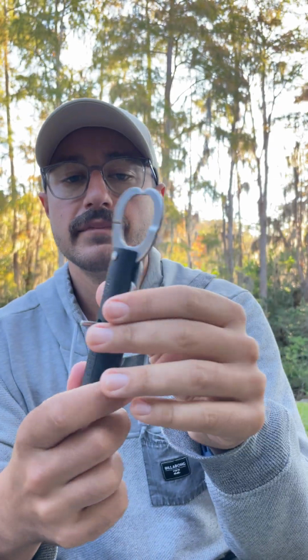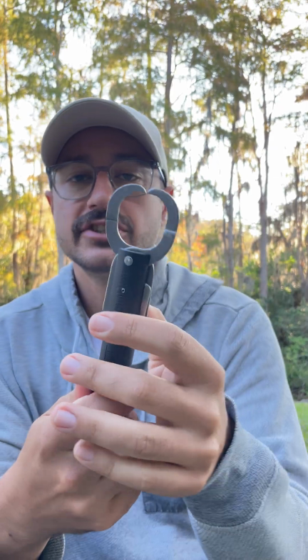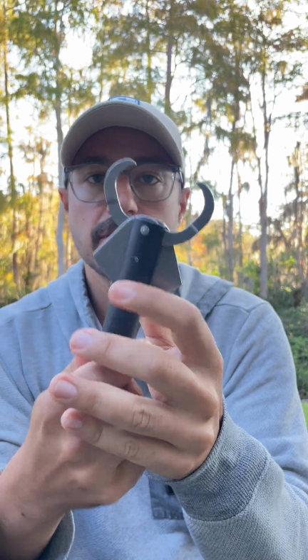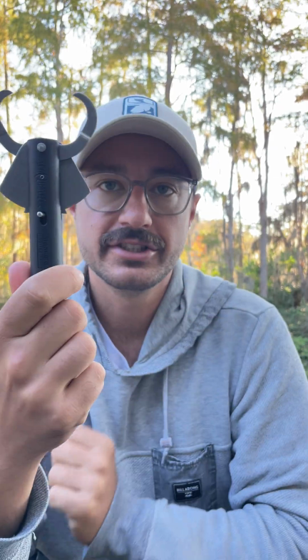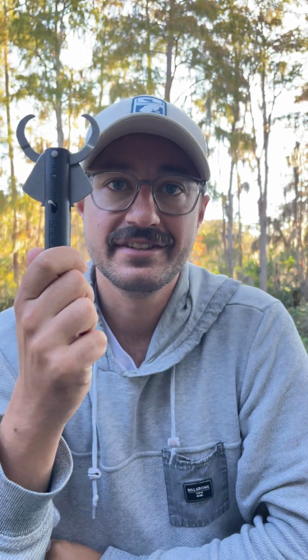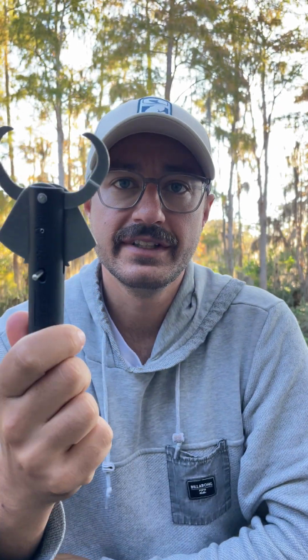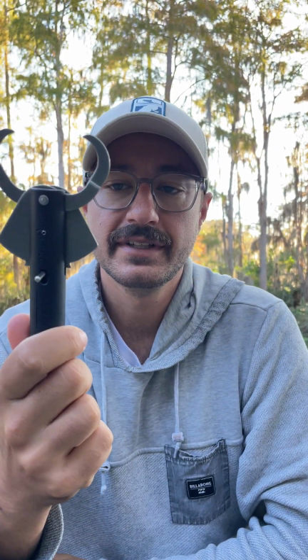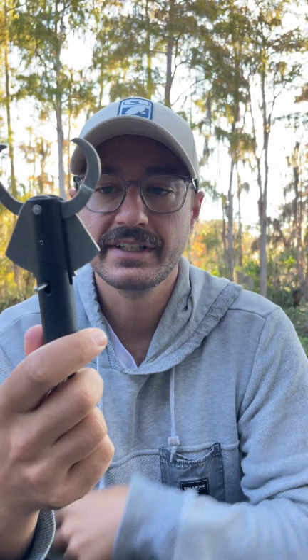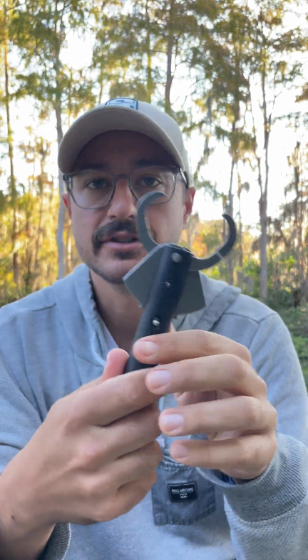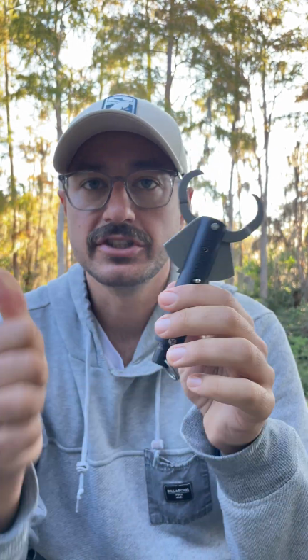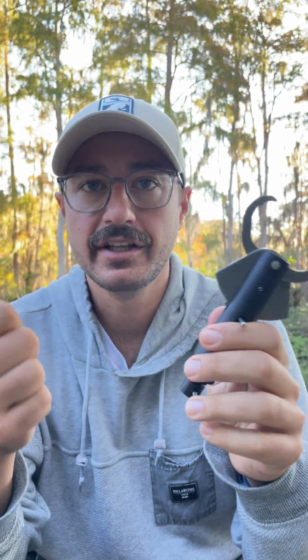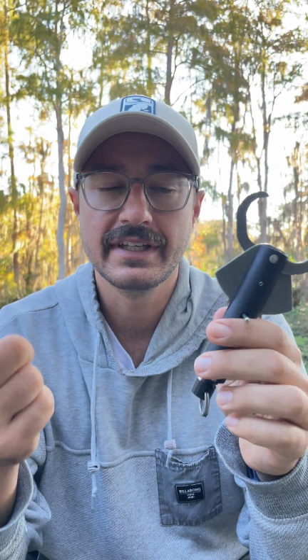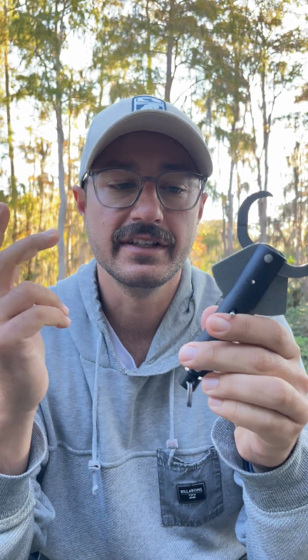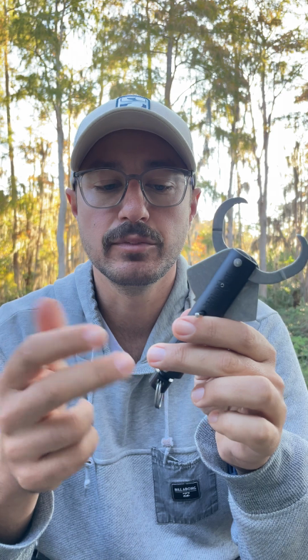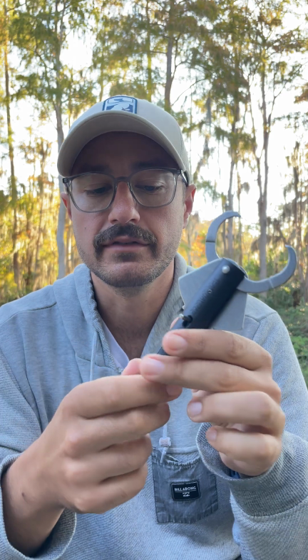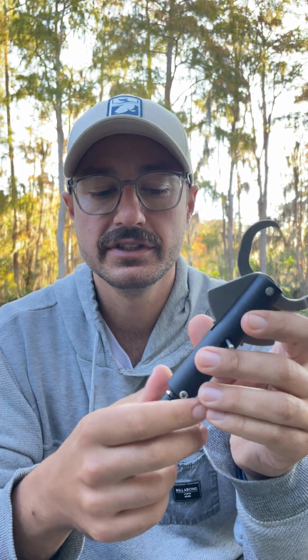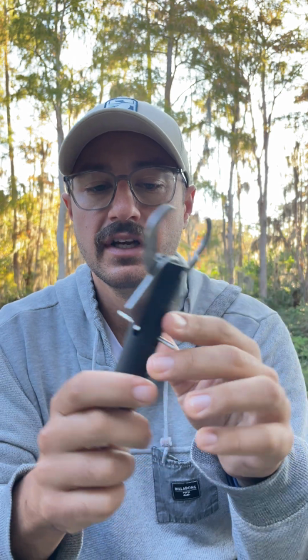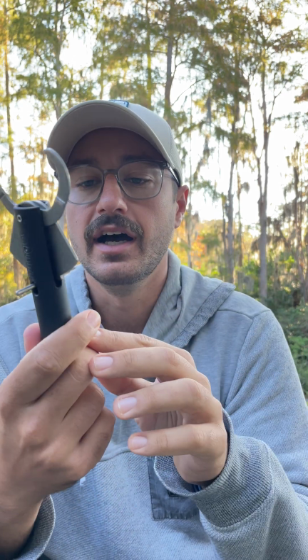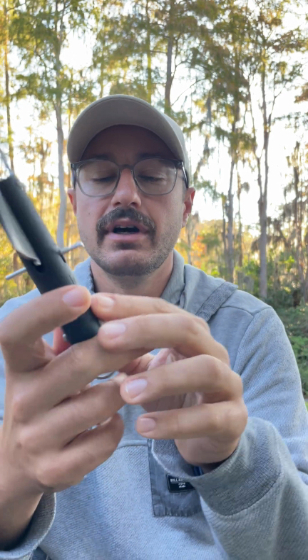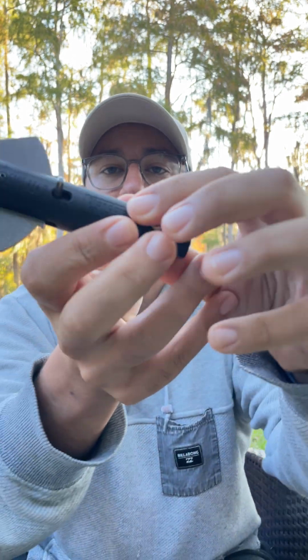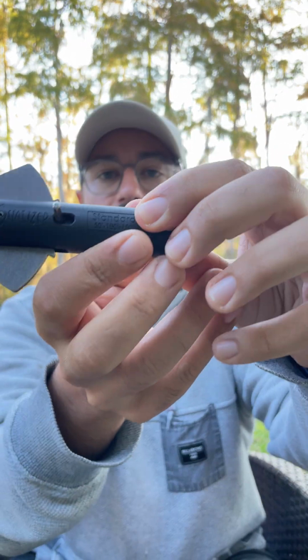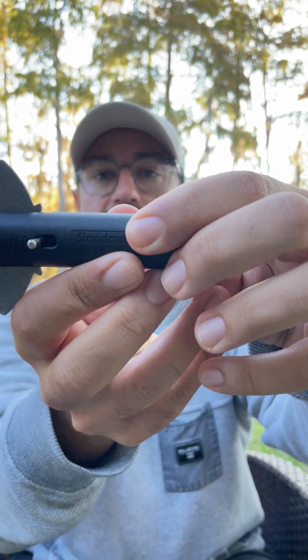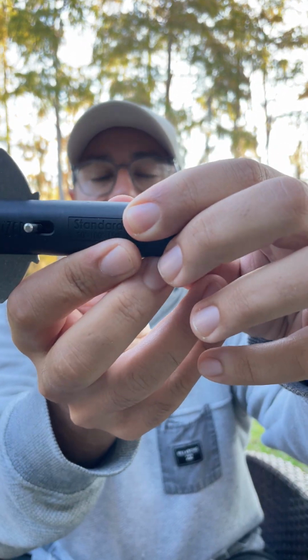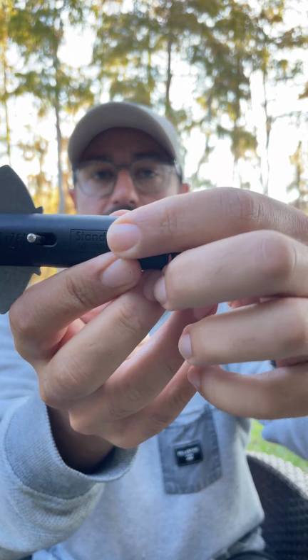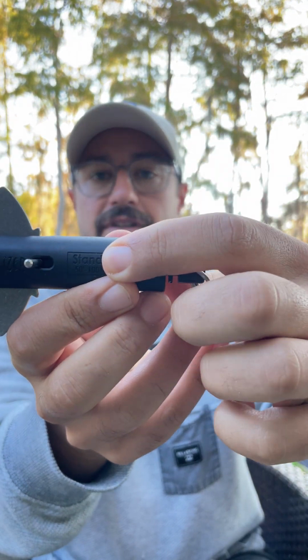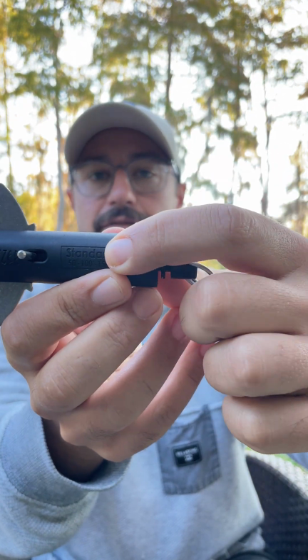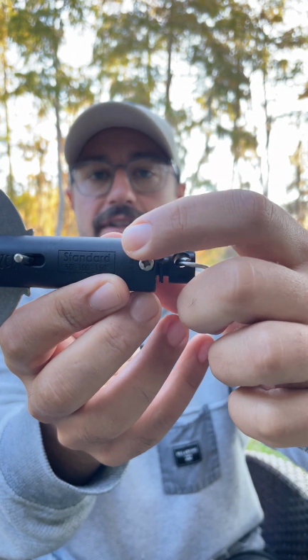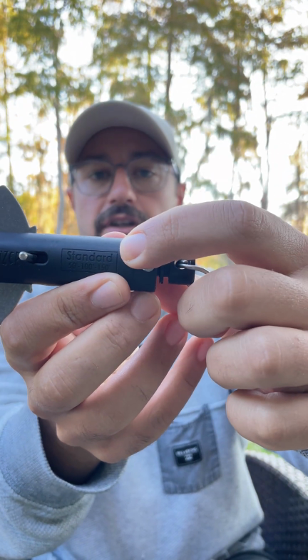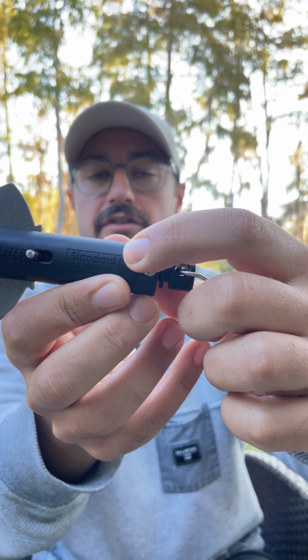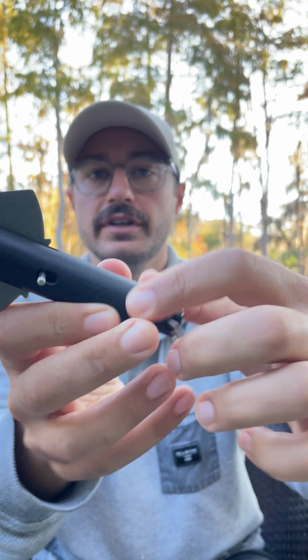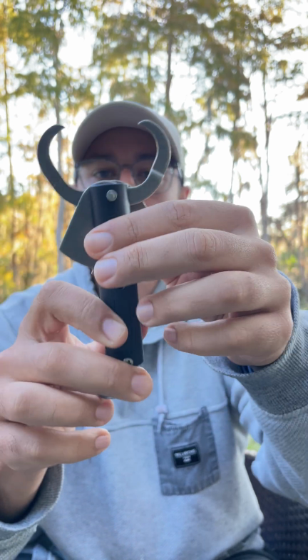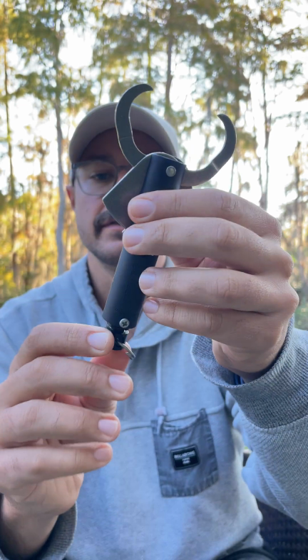Each sequelizer has three depth settings. They also have a shallow, standard, and deep water version. I'm going to go over this on the standard, which releases at 50, 100, or 150 feet.